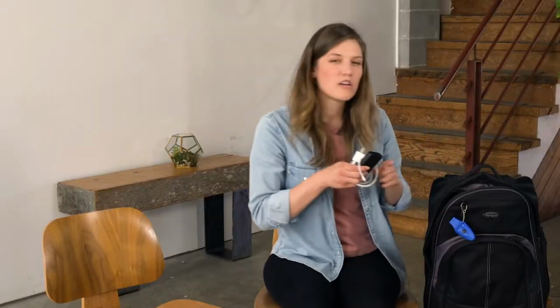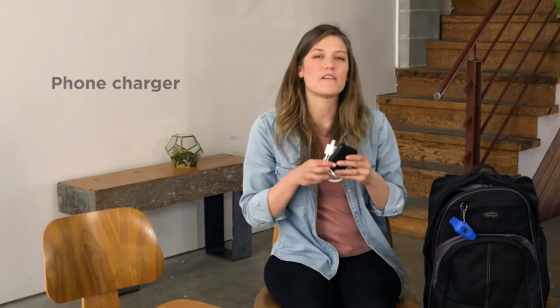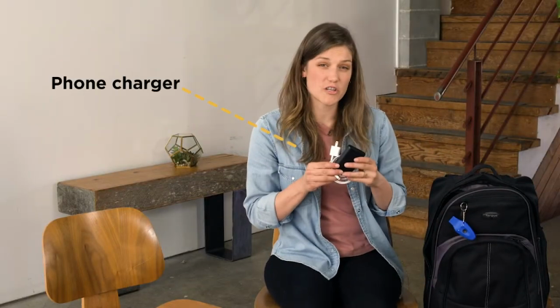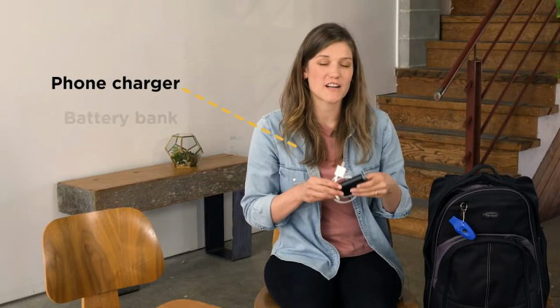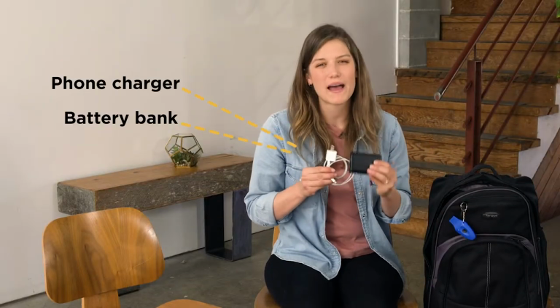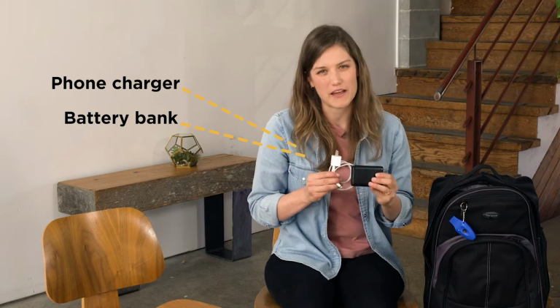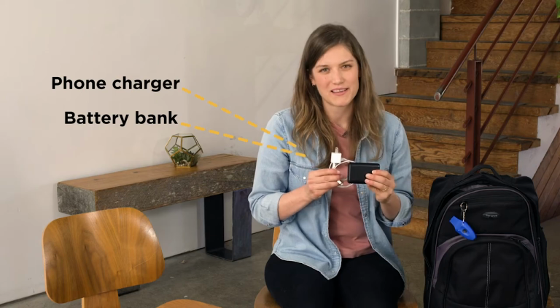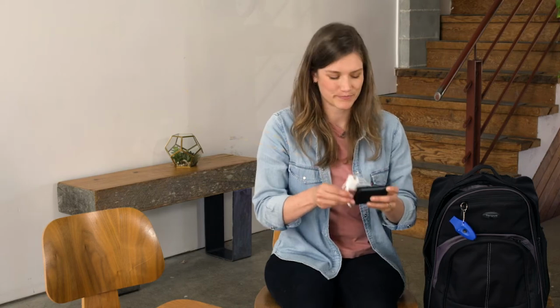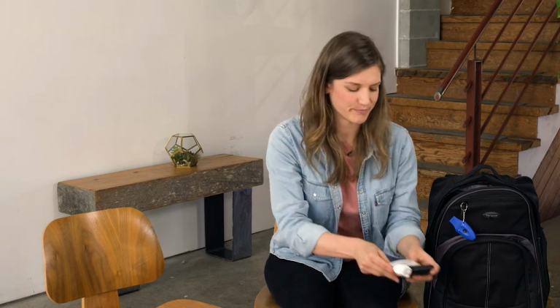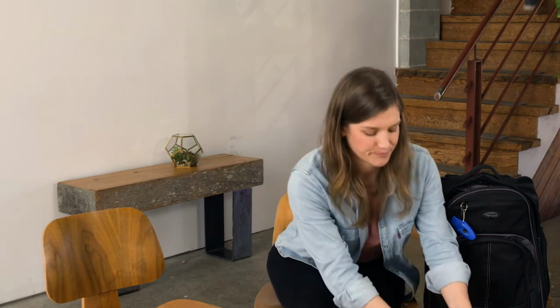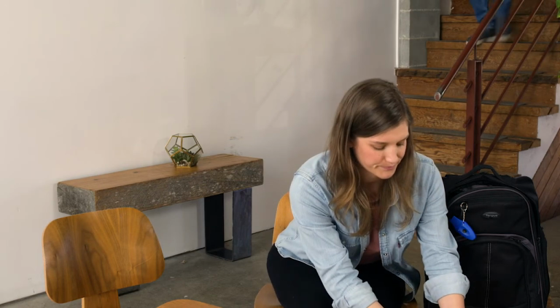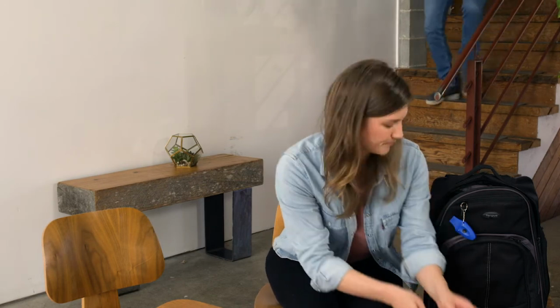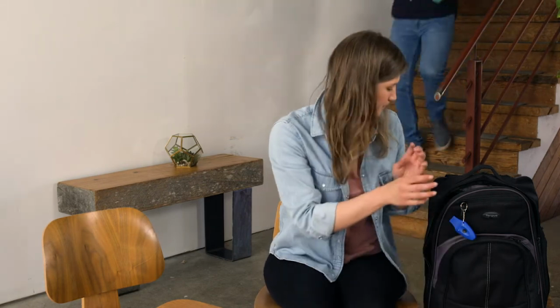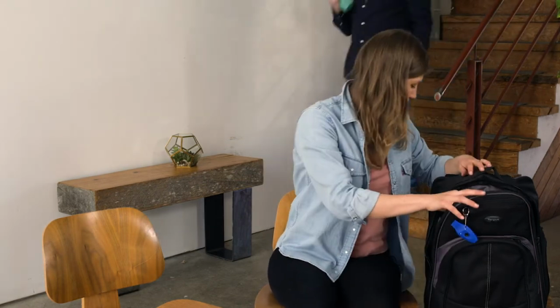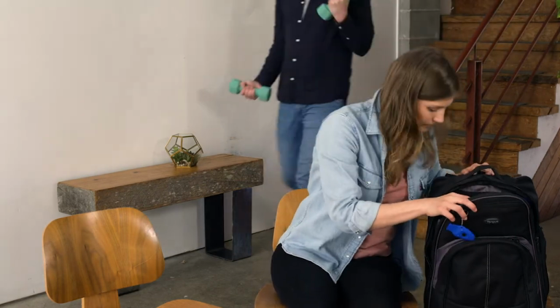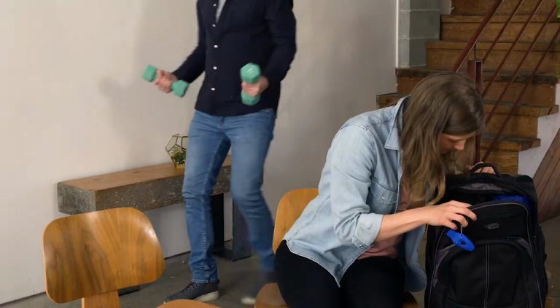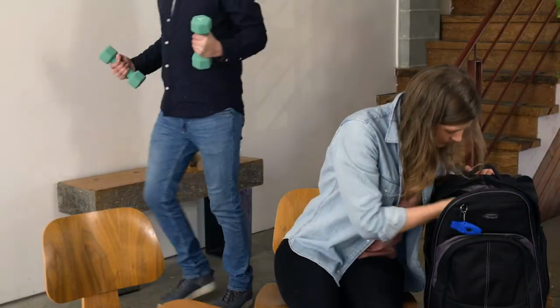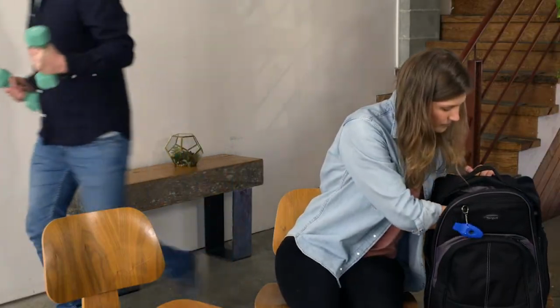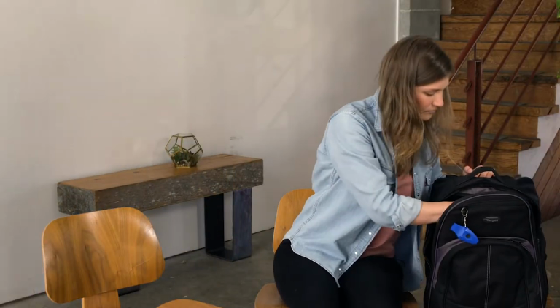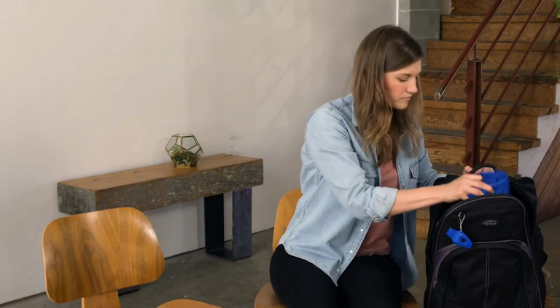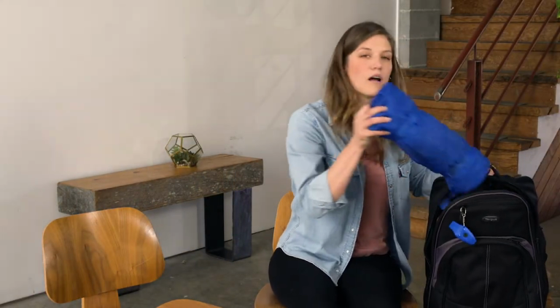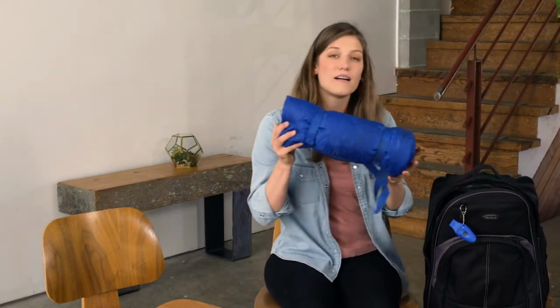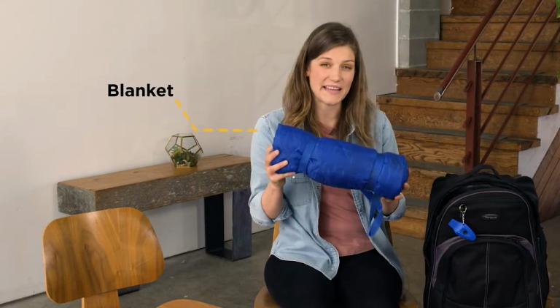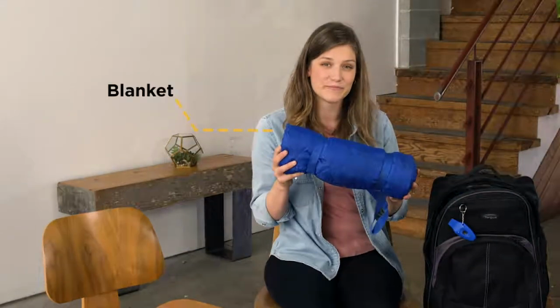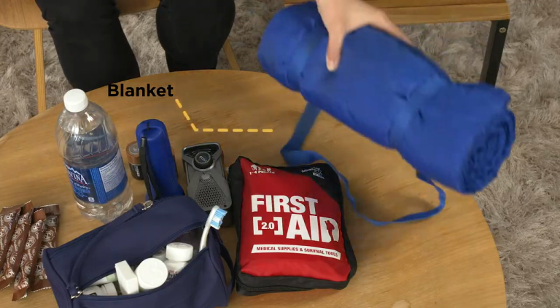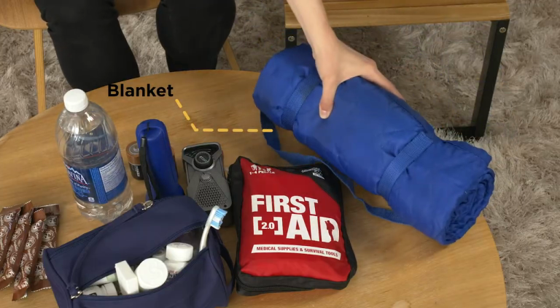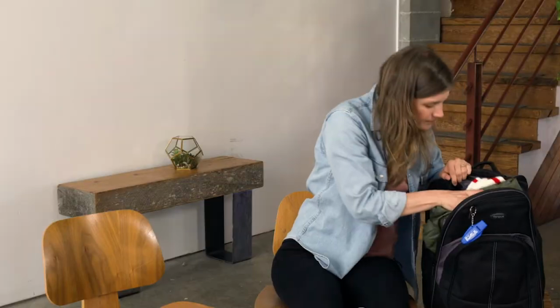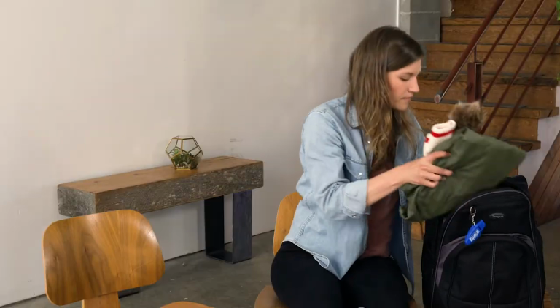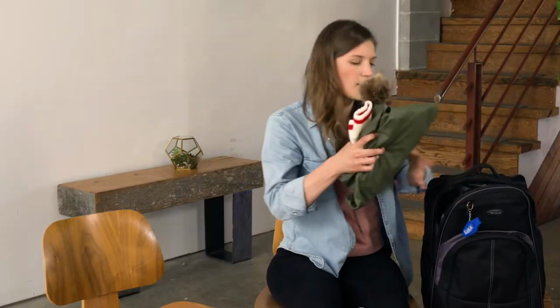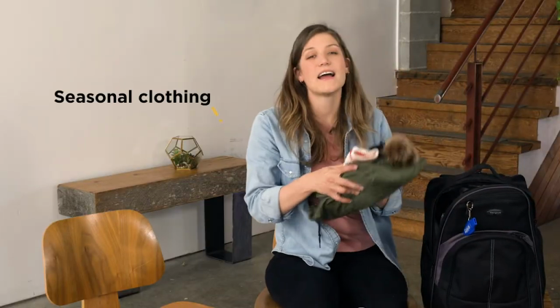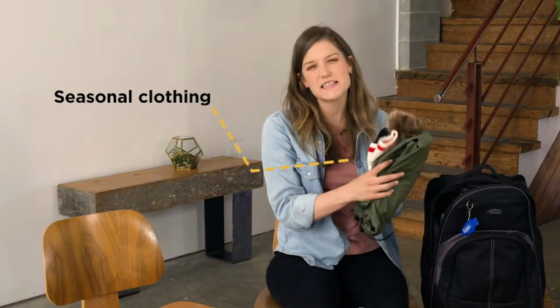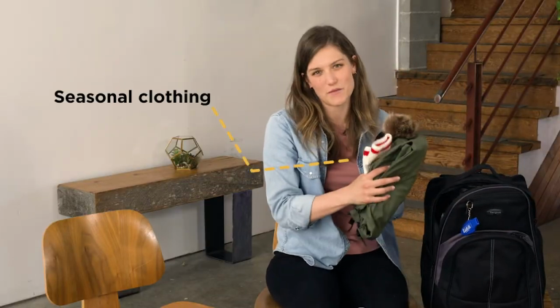You'll want a phone charger and a backup battery bank, a blanket, and some seasonal clothing.